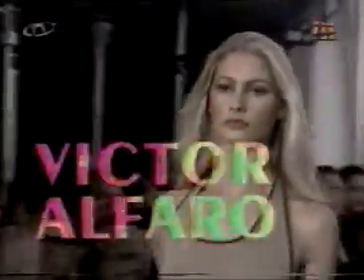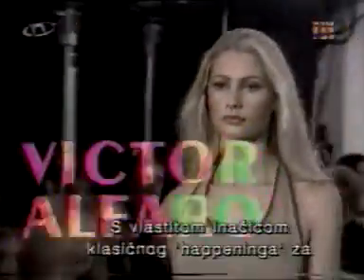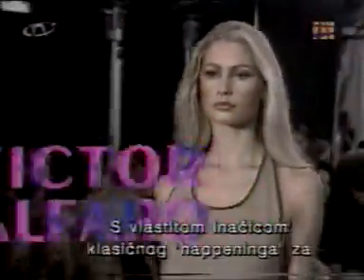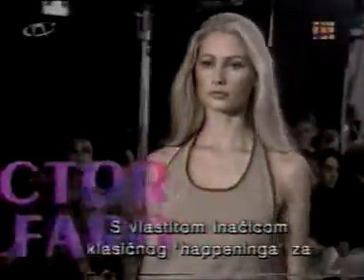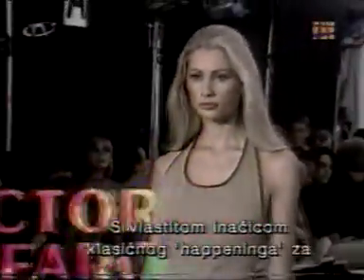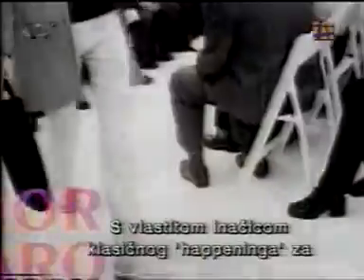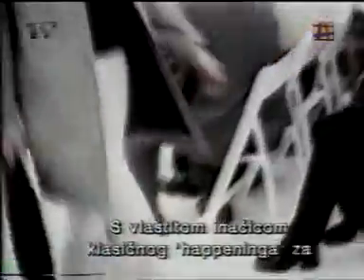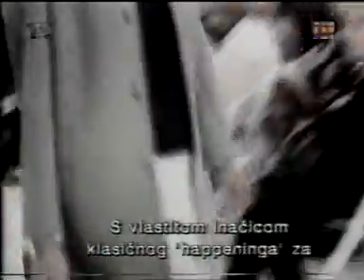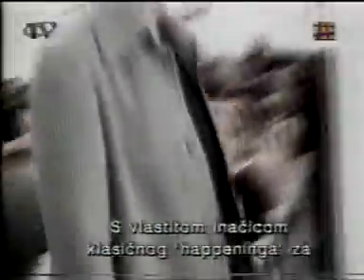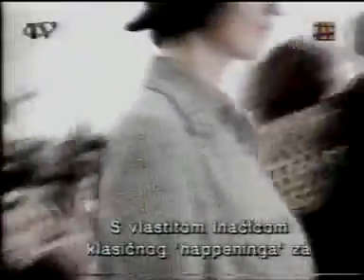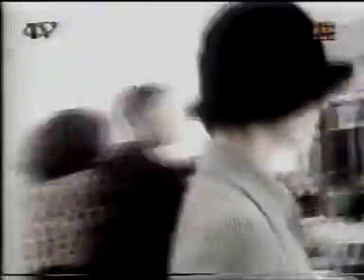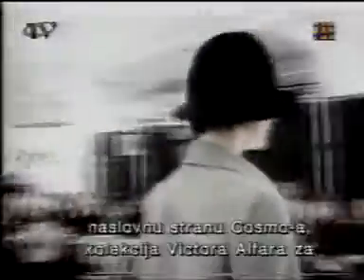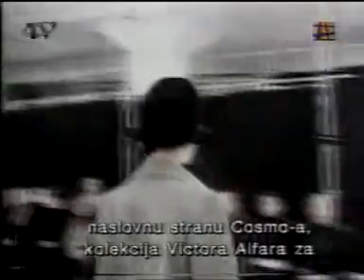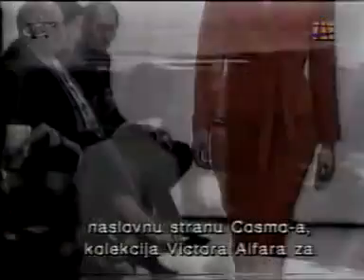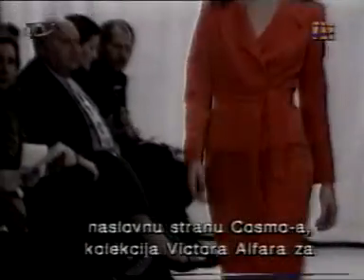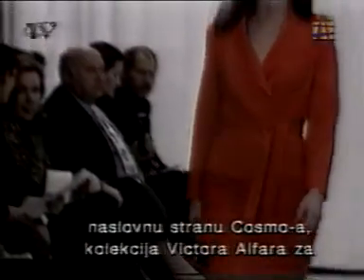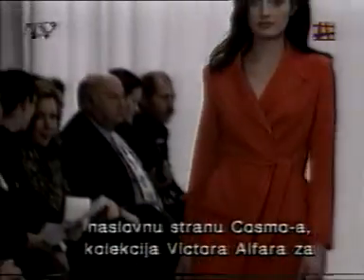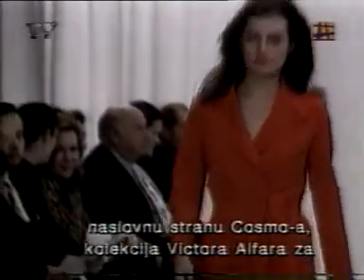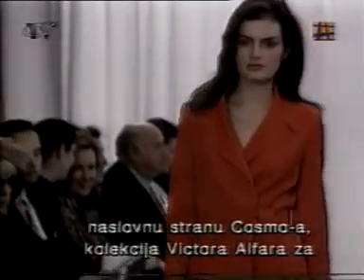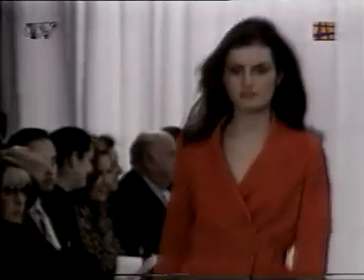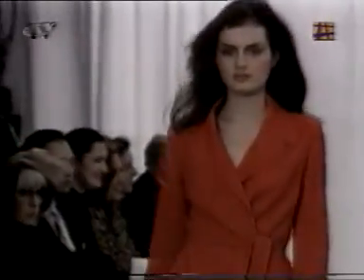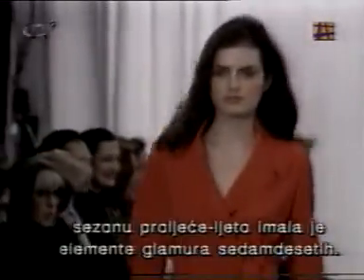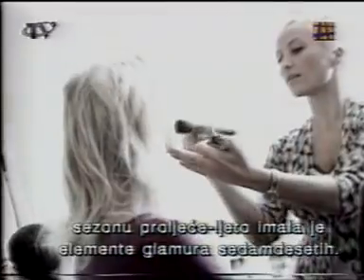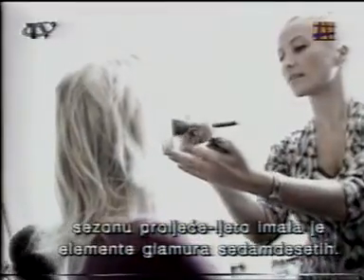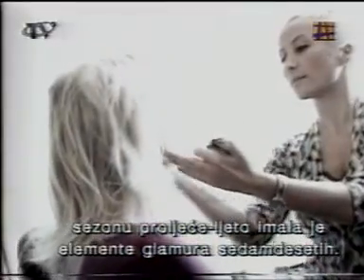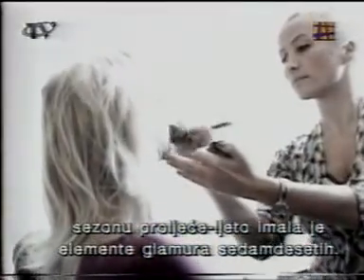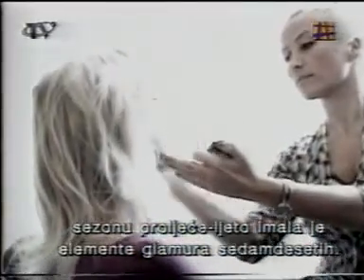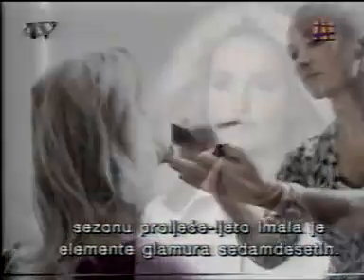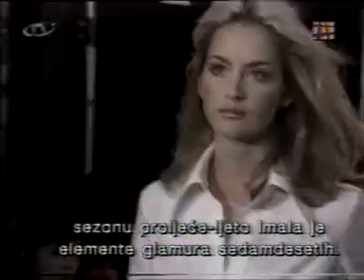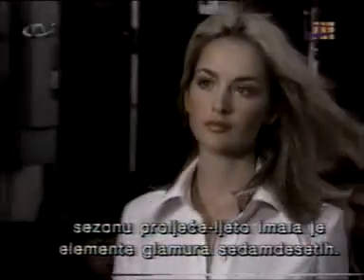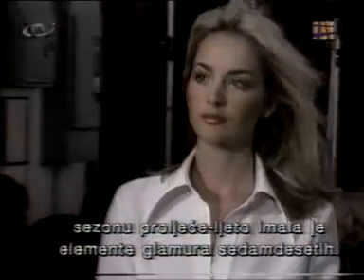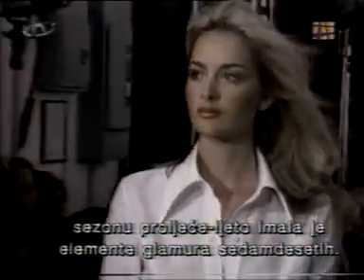With his own version of the classic Cosmo cover happening on his runway, Victor Alfaro's spring-summer collection had all the elements in place for a stylish take on 70s glam.